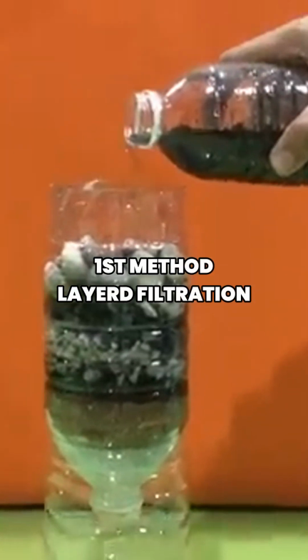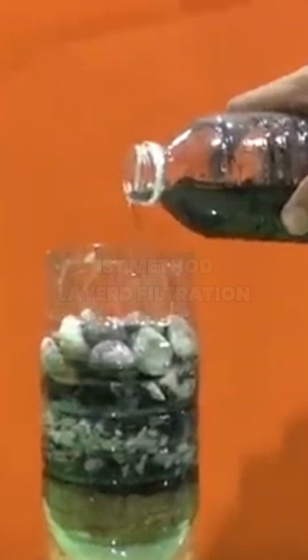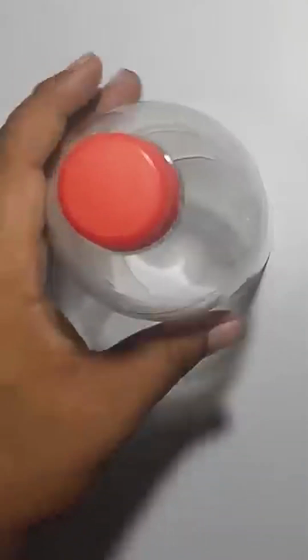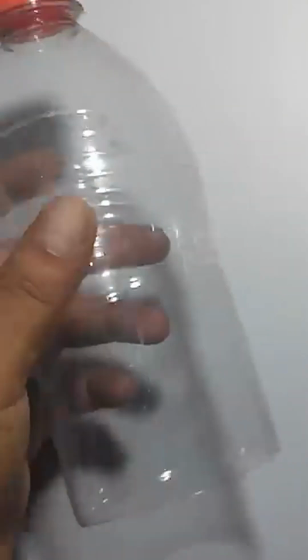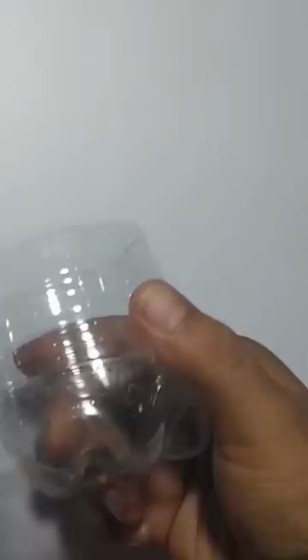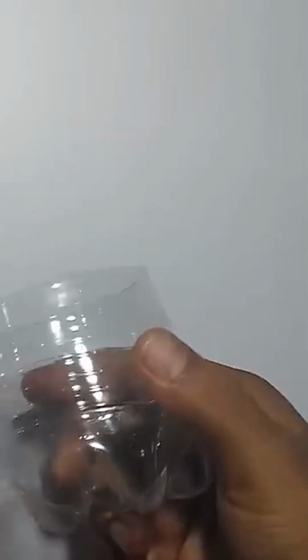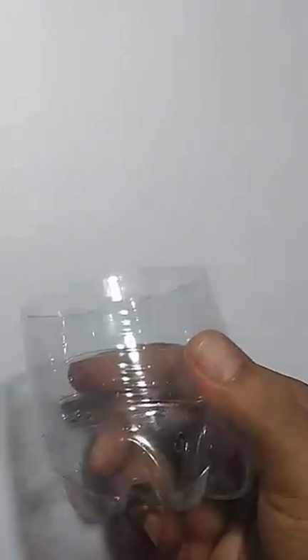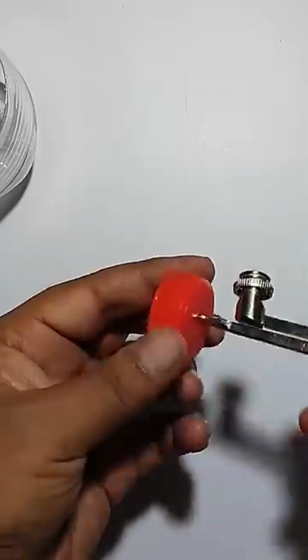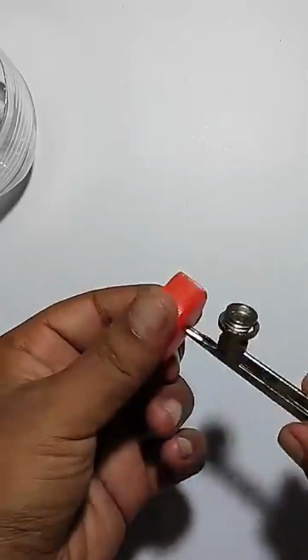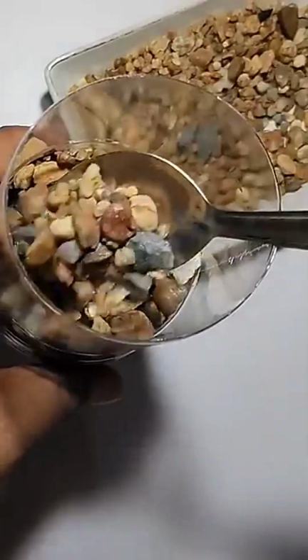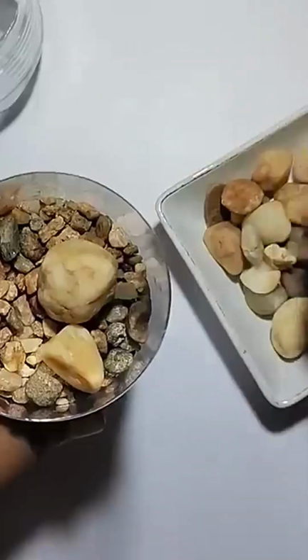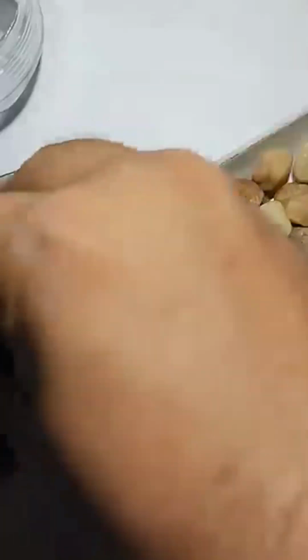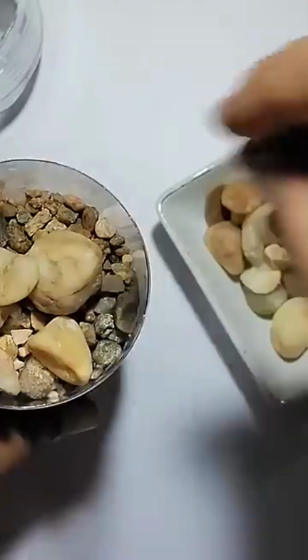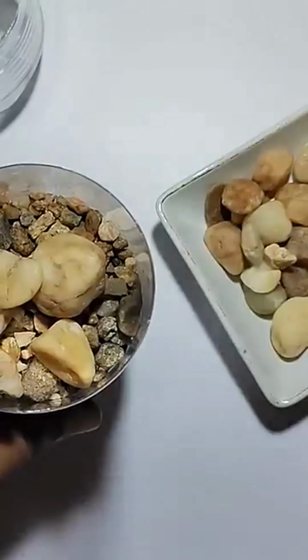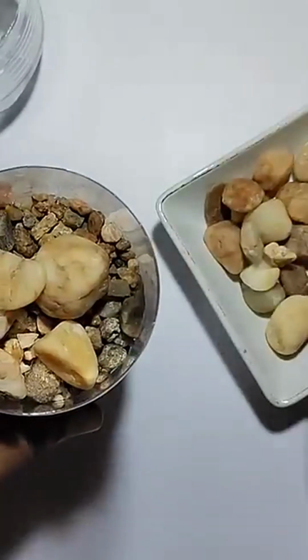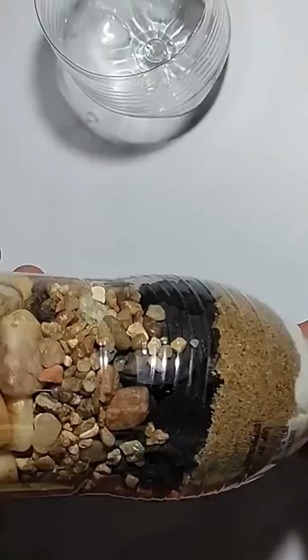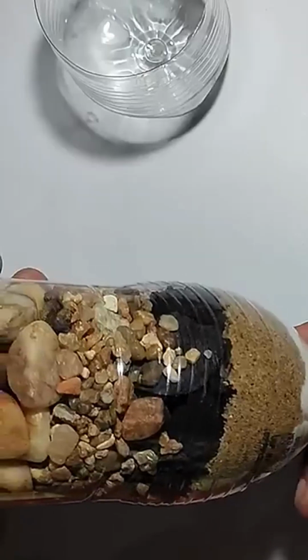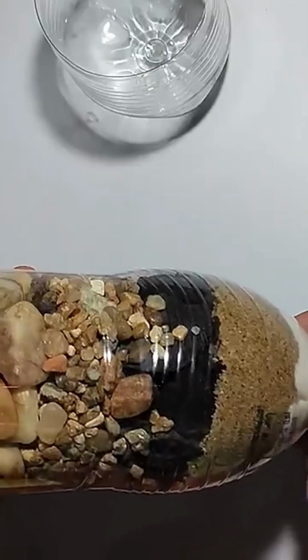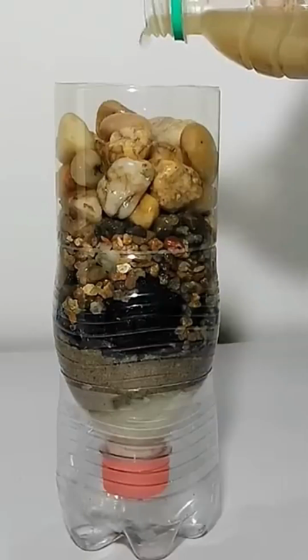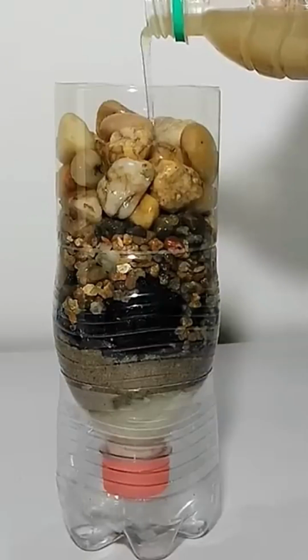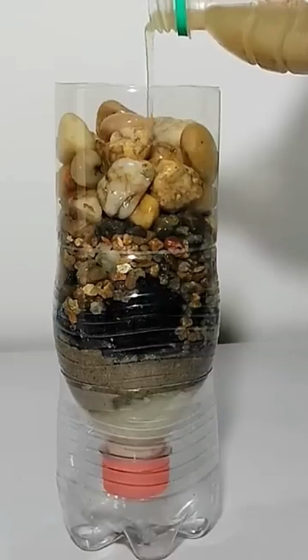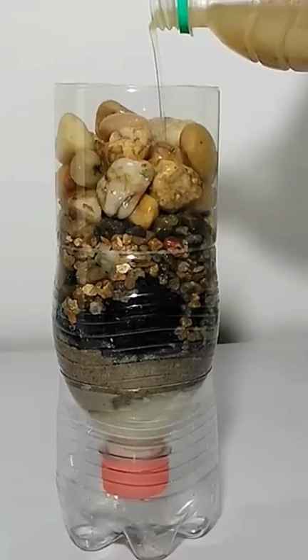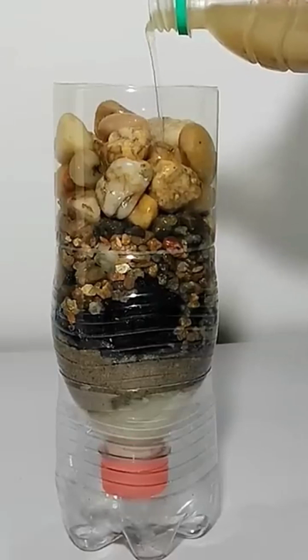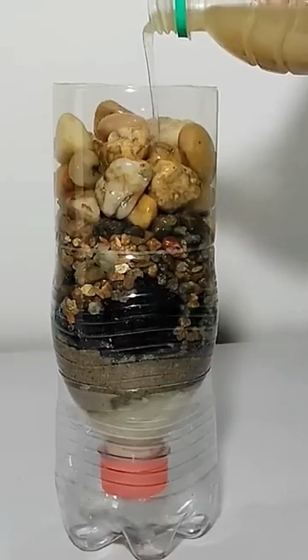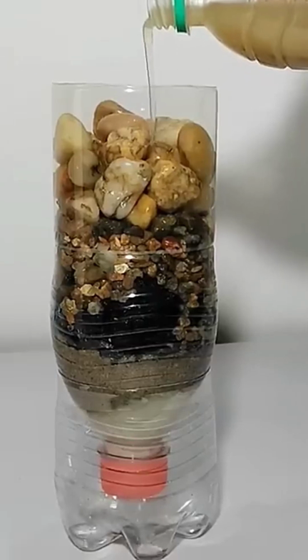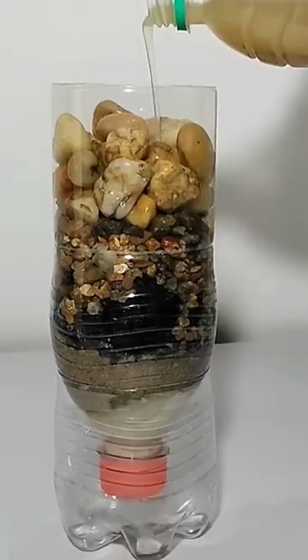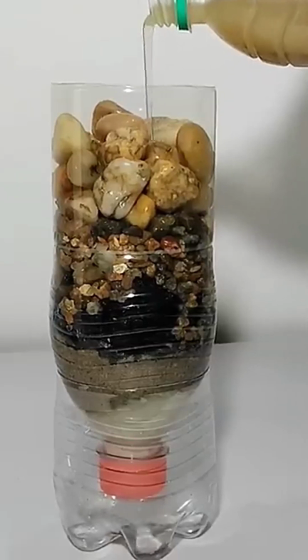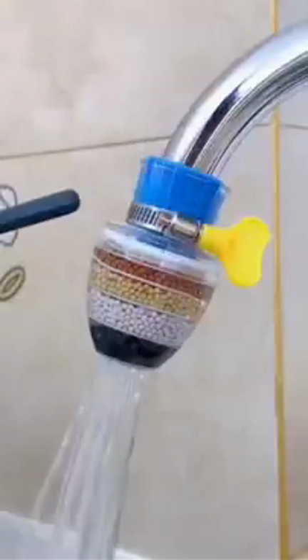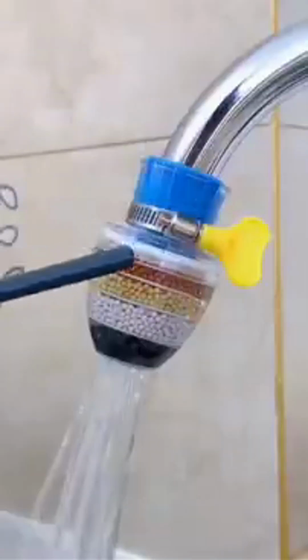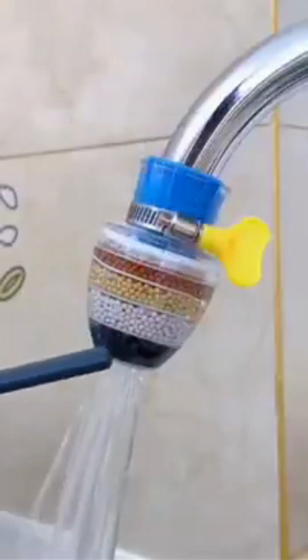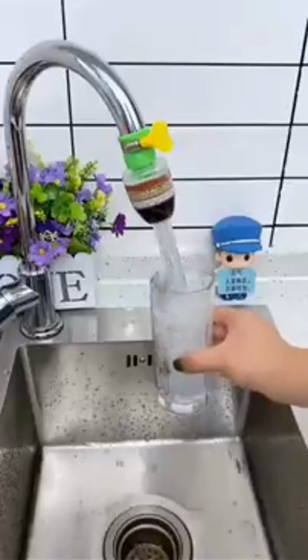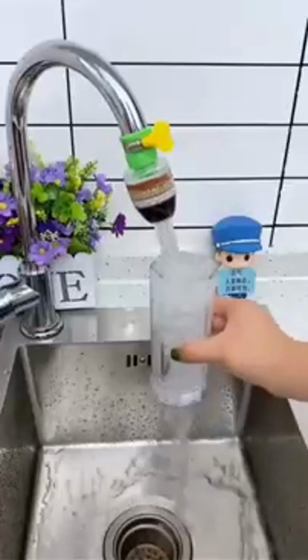Take any bottle or can, poke holes in the bottom, and layer with stones, coarse sand, fine sand, and charcoal. Pour dirty water through and watch it come out clean. This removes sediment, bacteria, and chemicals effectively.